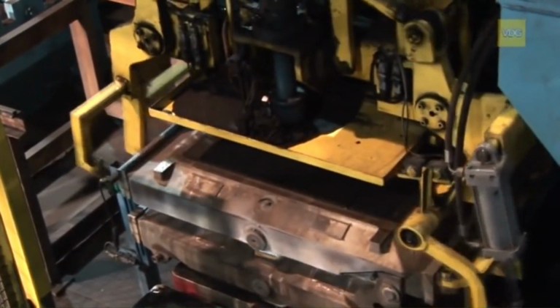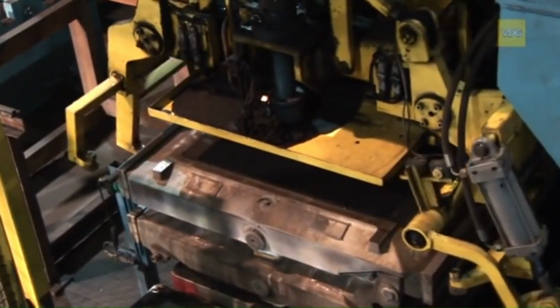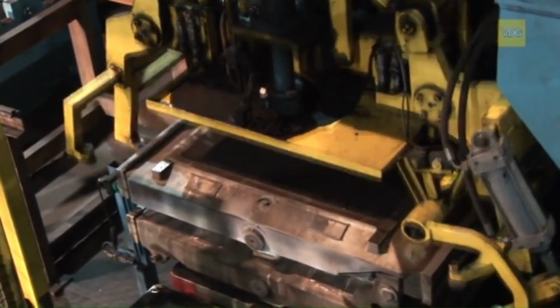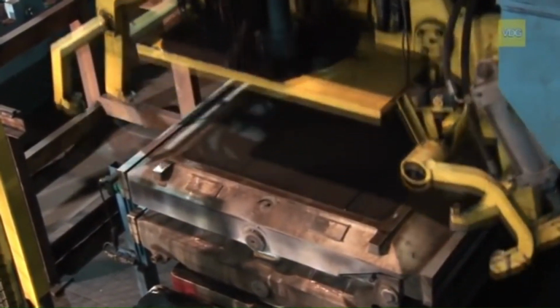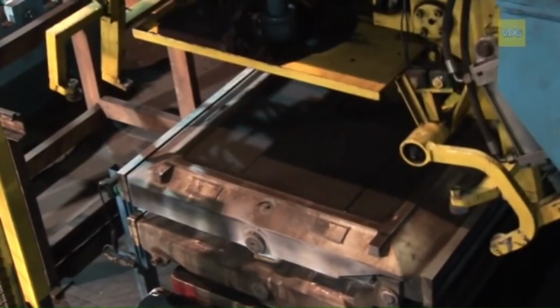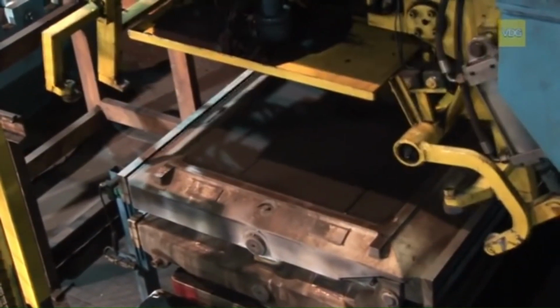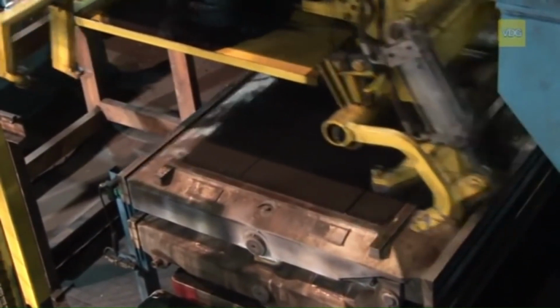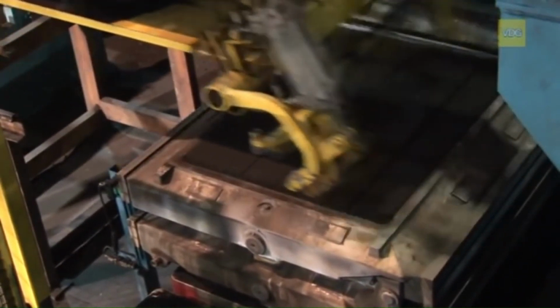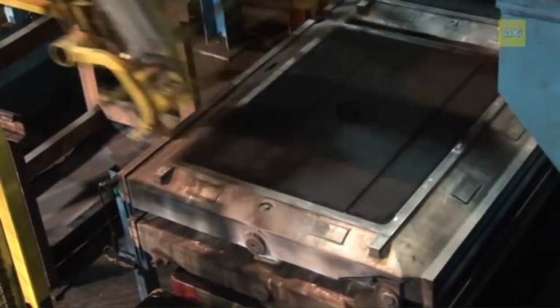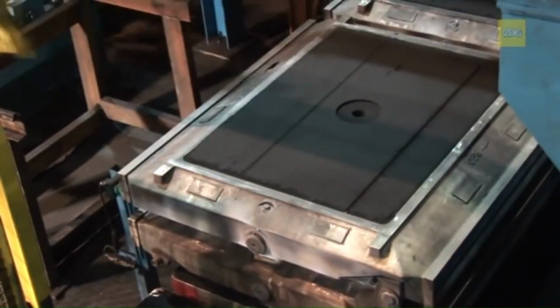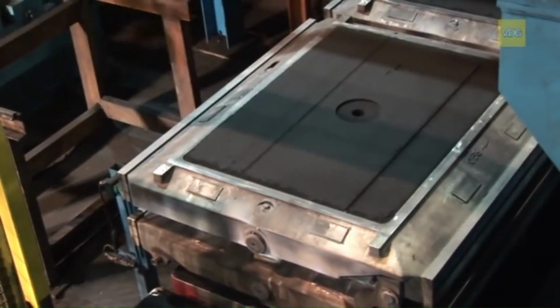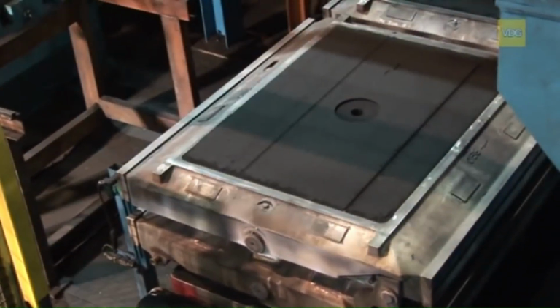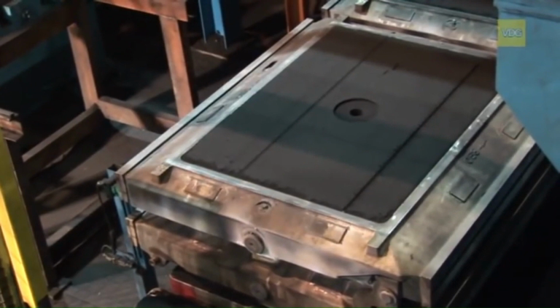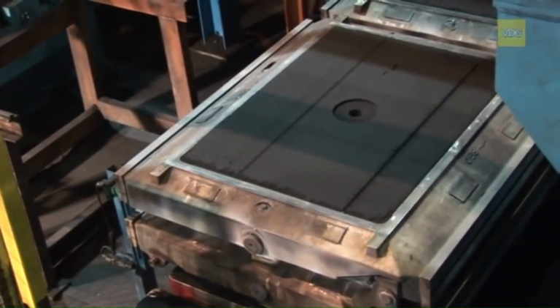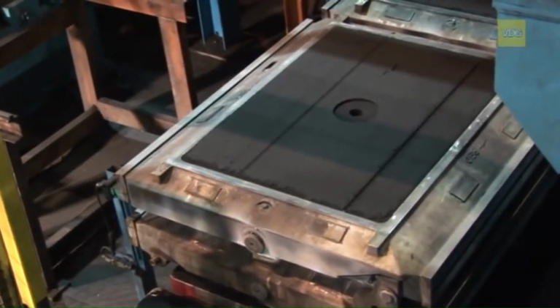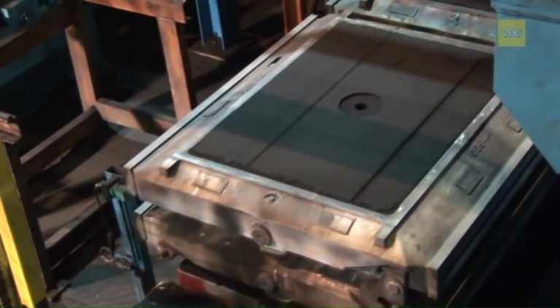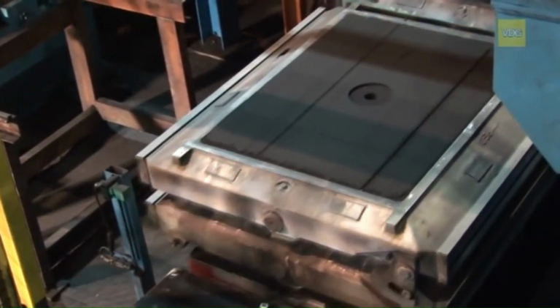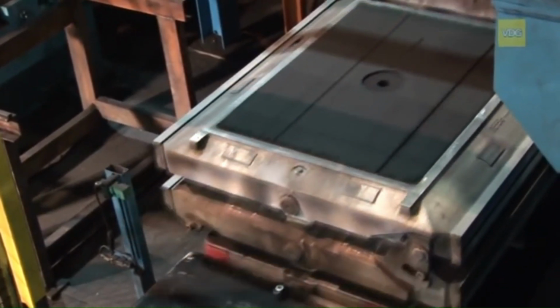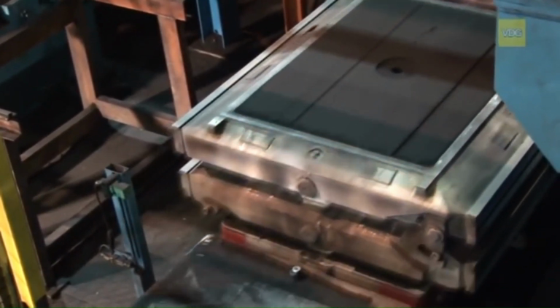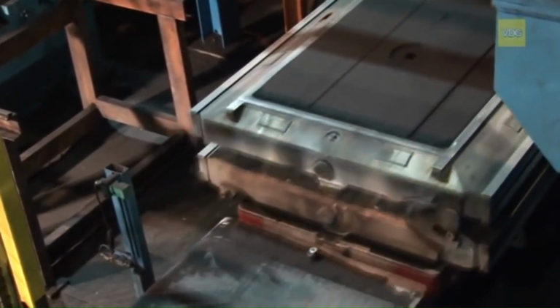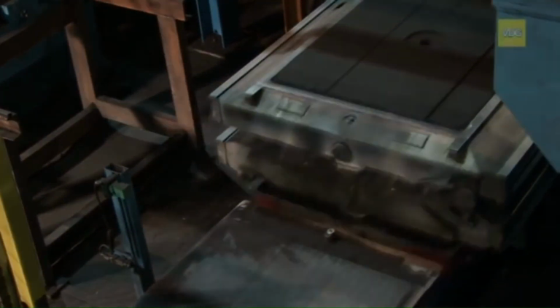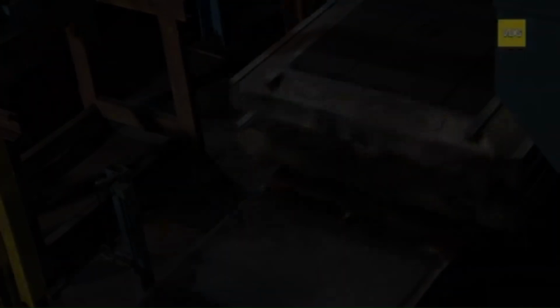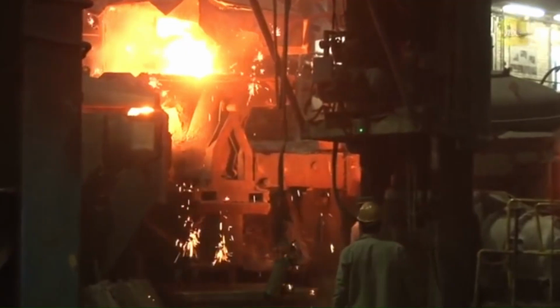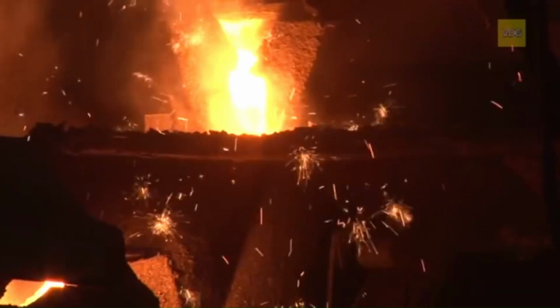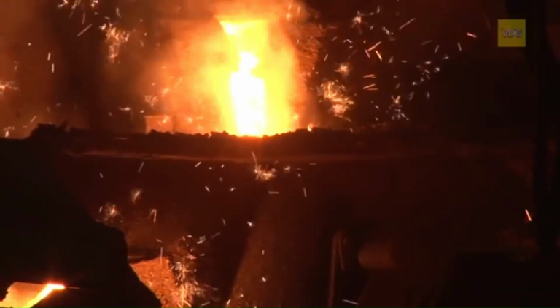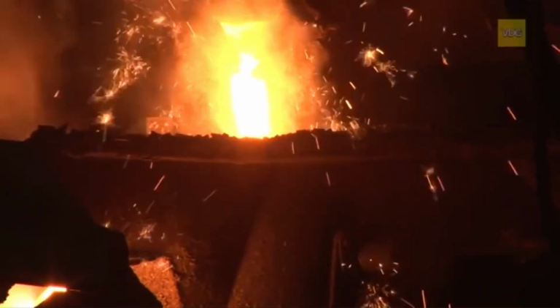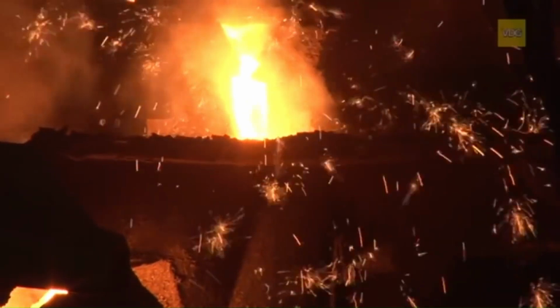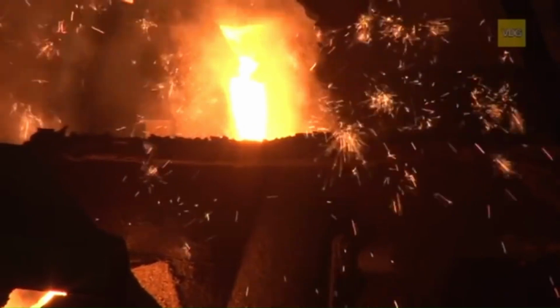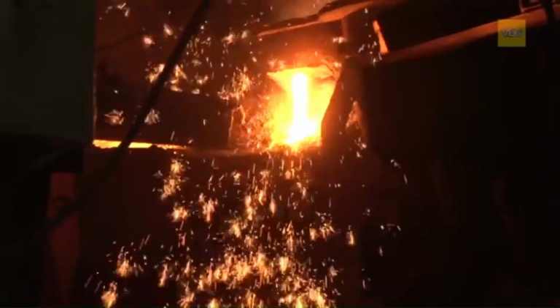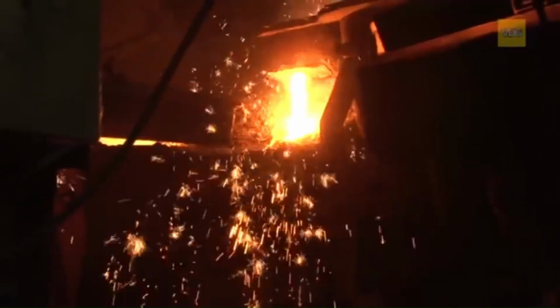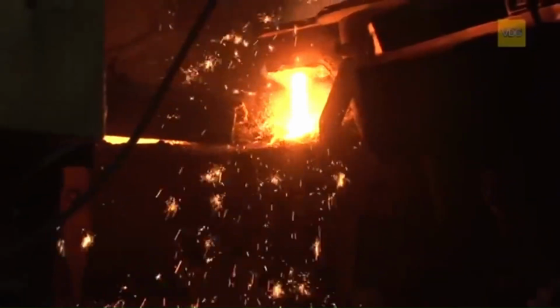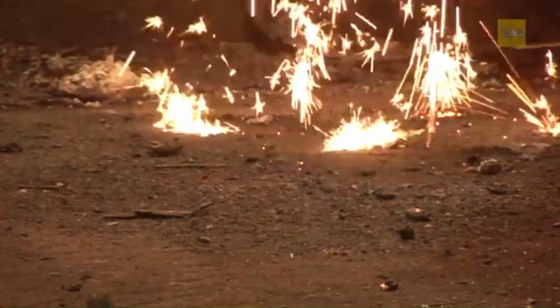The molding system transports the mold boxes, which are now ready for pouring, to the pouring station. Now let's move to the heart of the process: melting and casting.